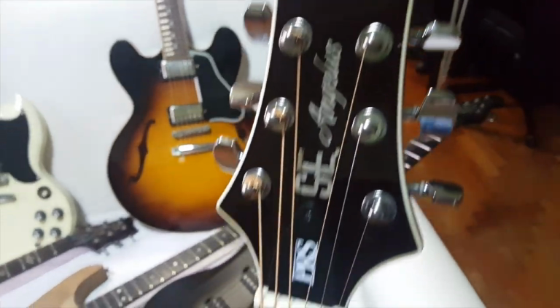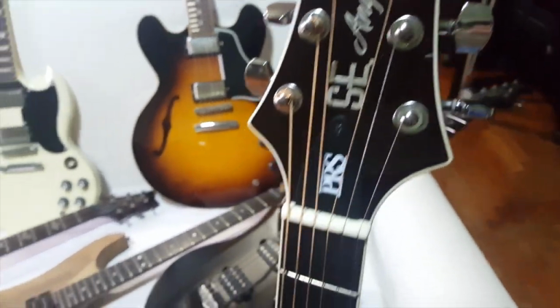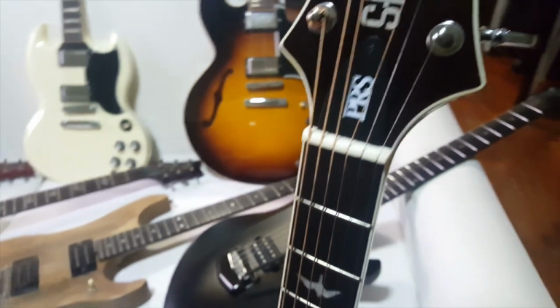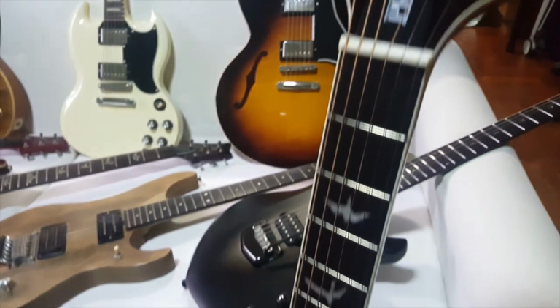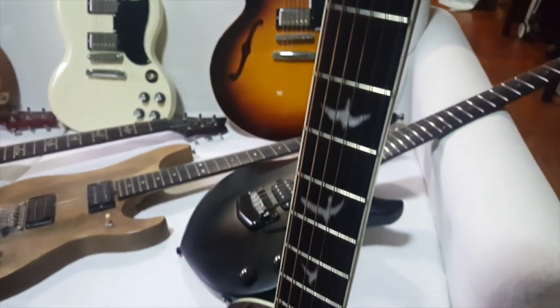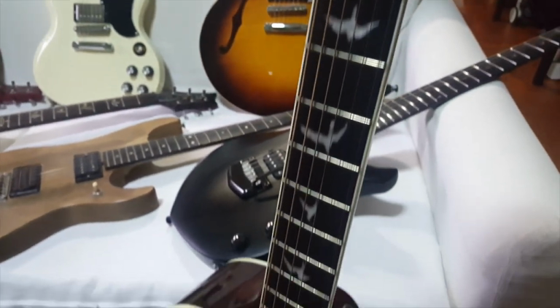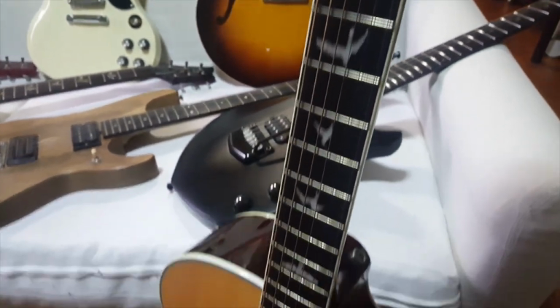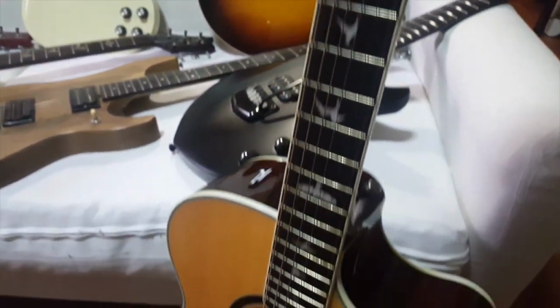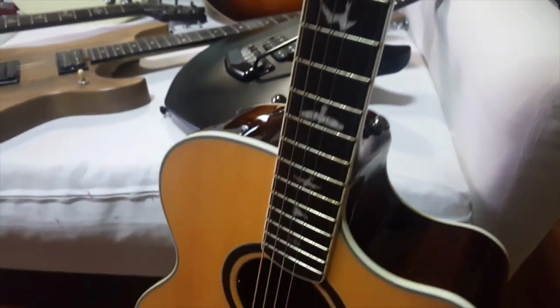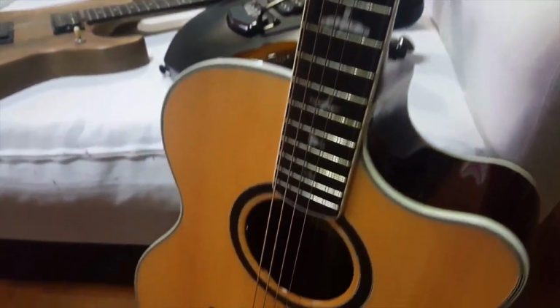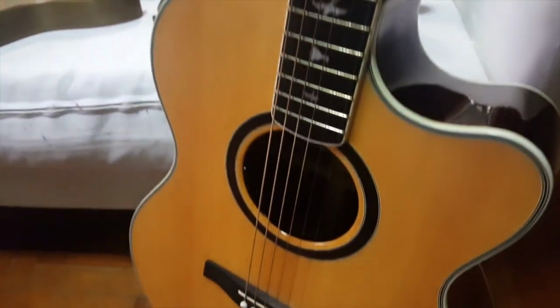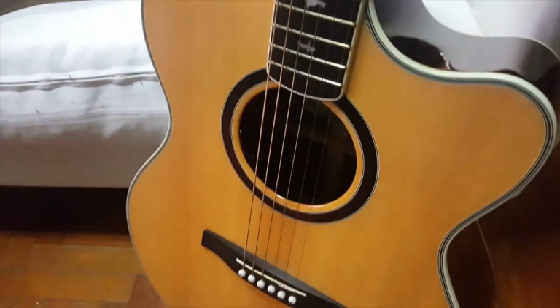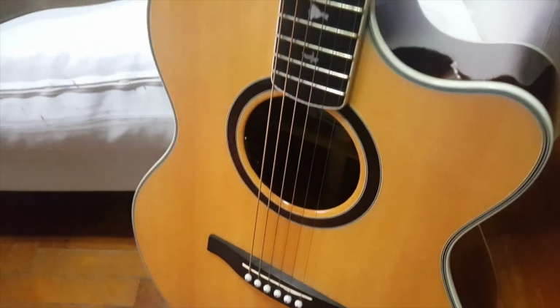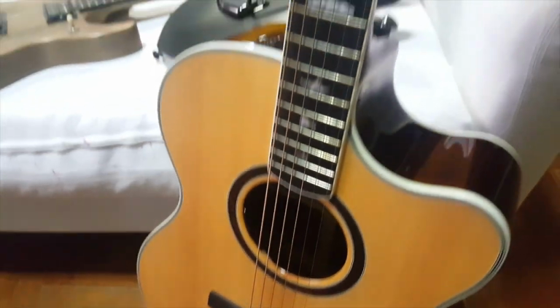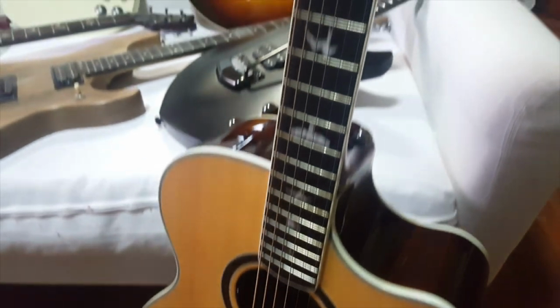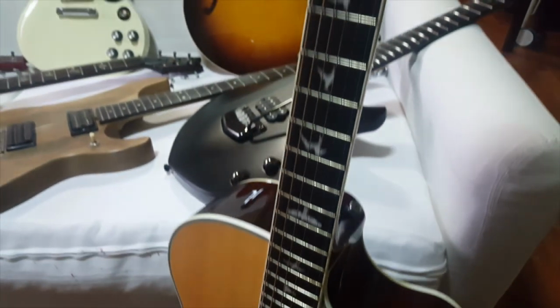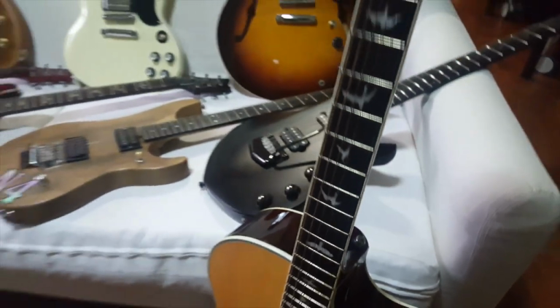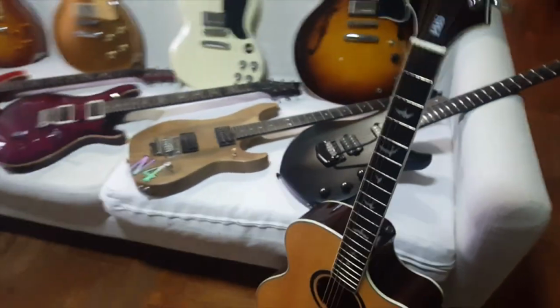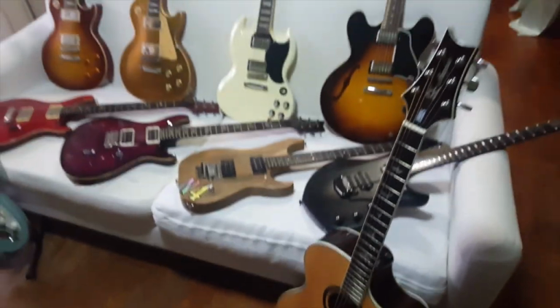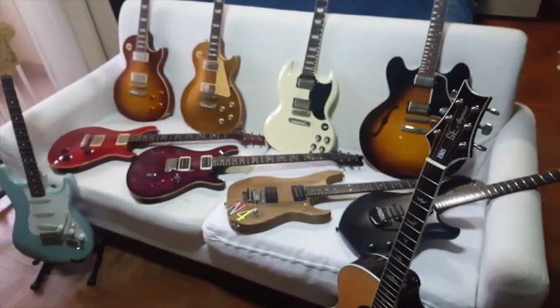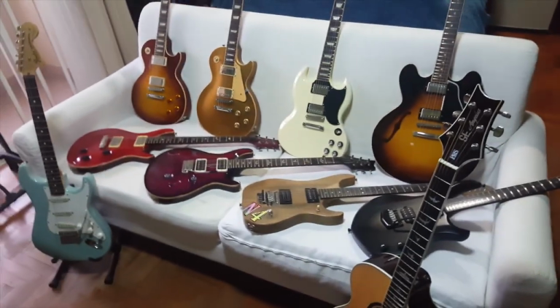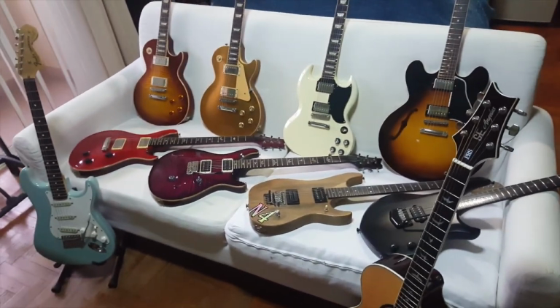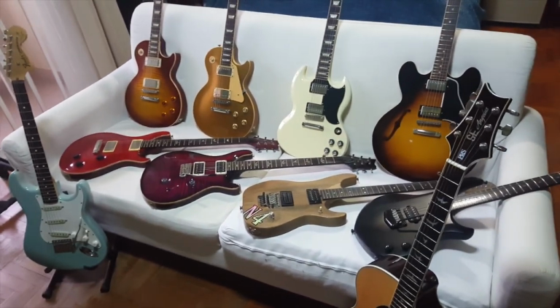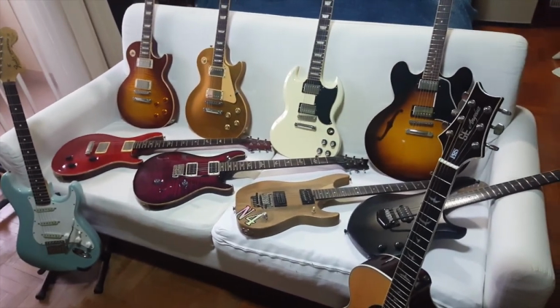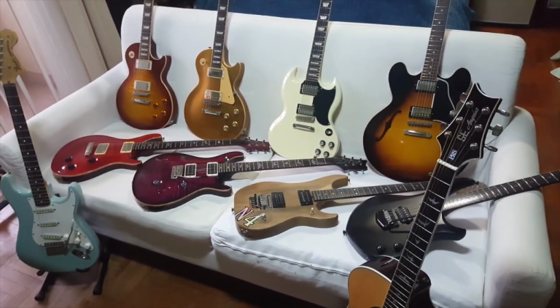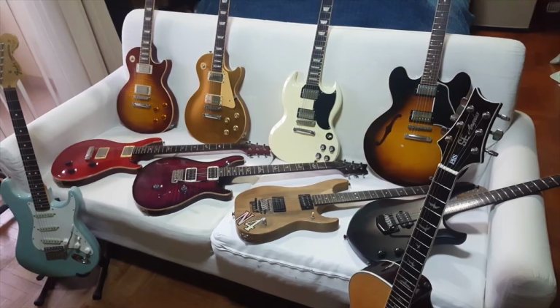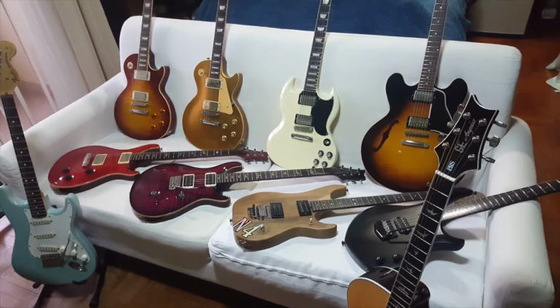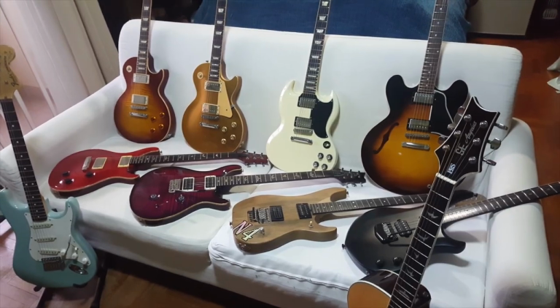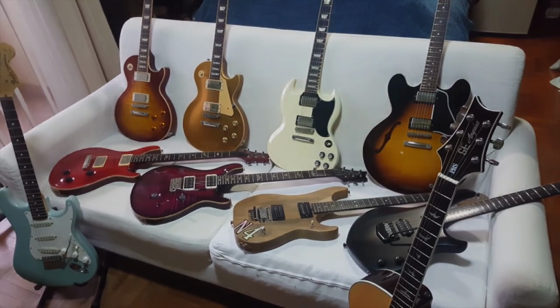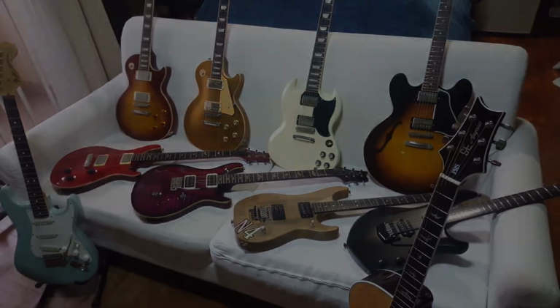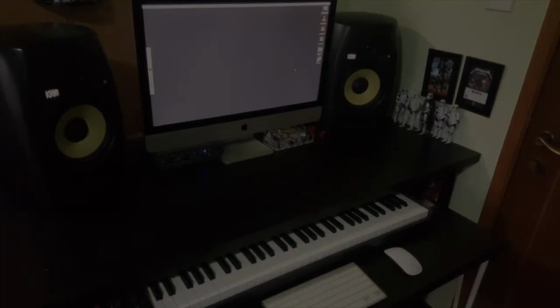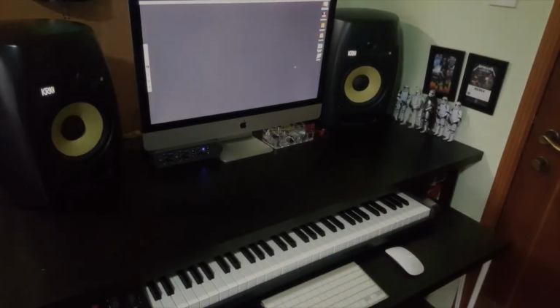Last but not least, this is a familiar face that you guys have seen a lot in my videos — this is a PRS SE Angelus Custom with an ebony fretboard and the LR Baggs Lyric pickup system.